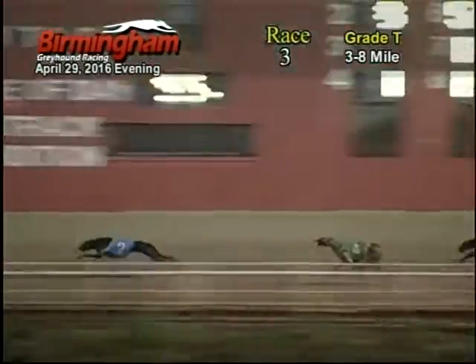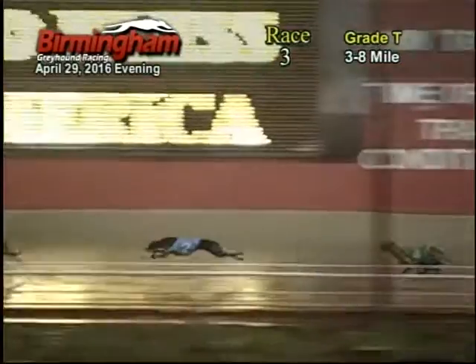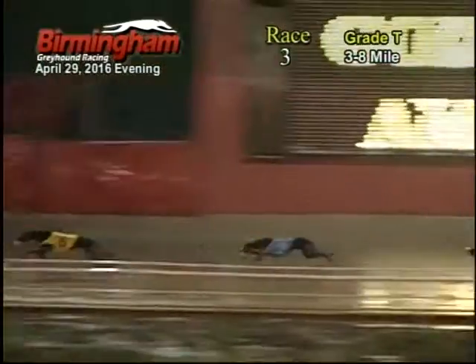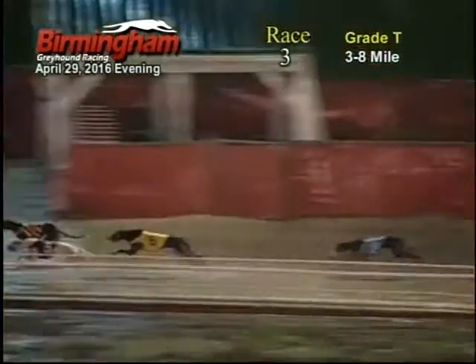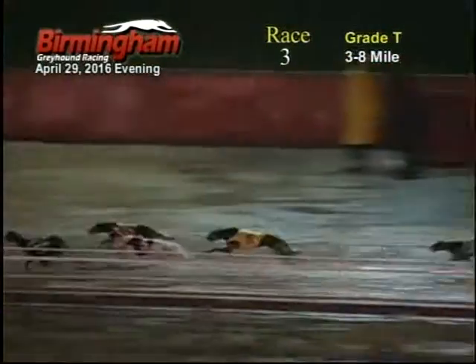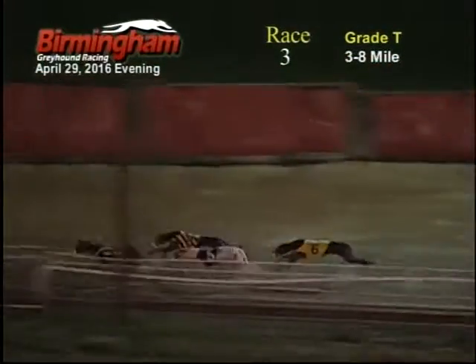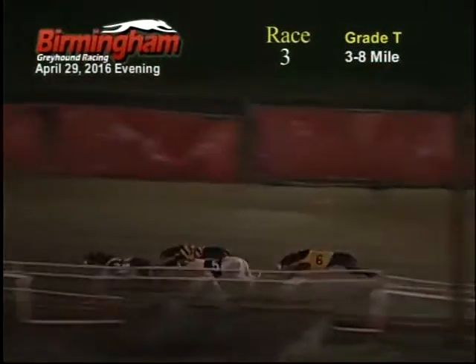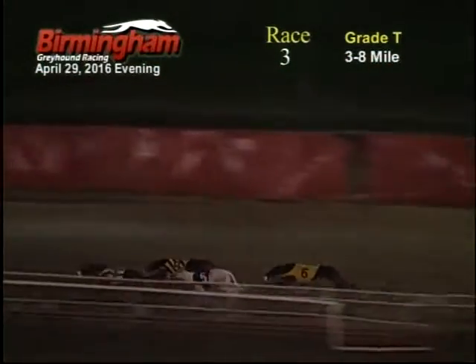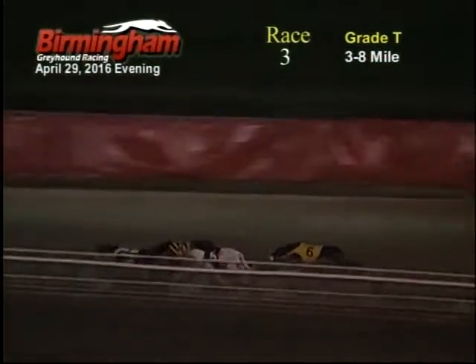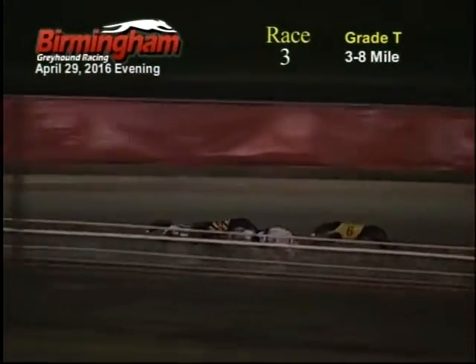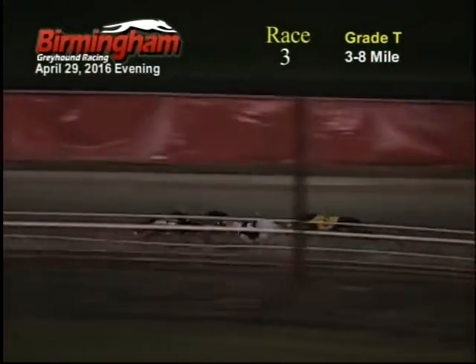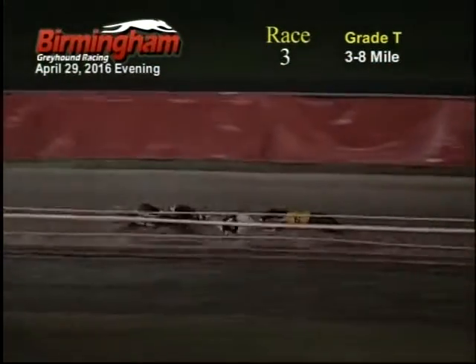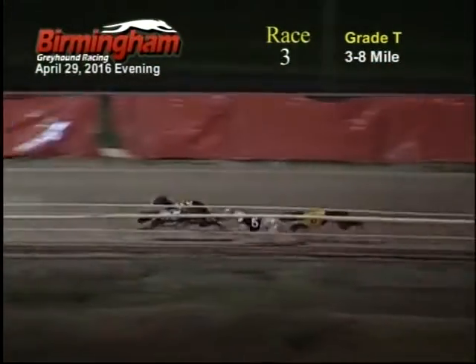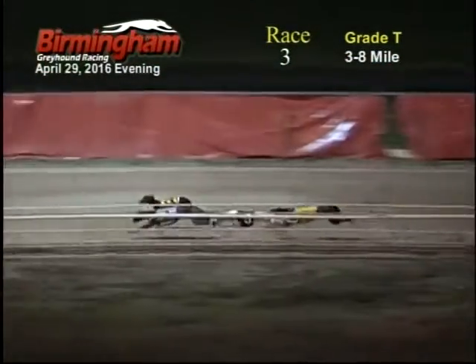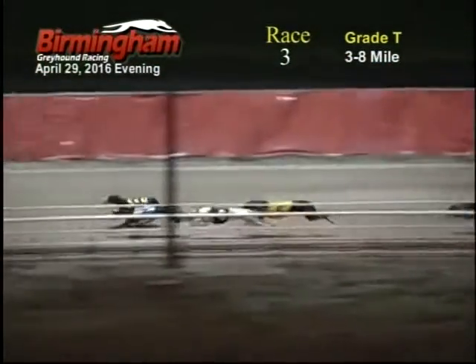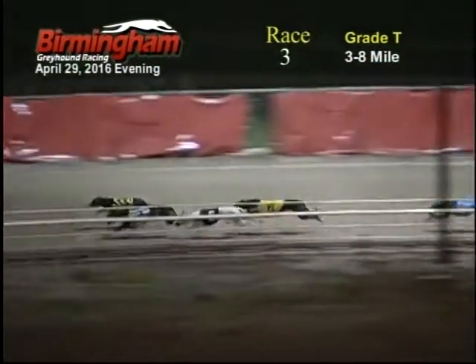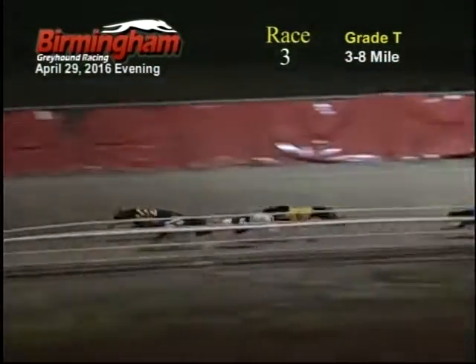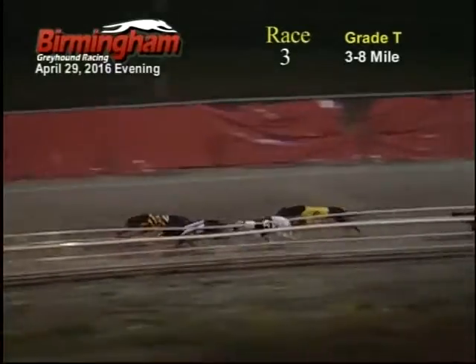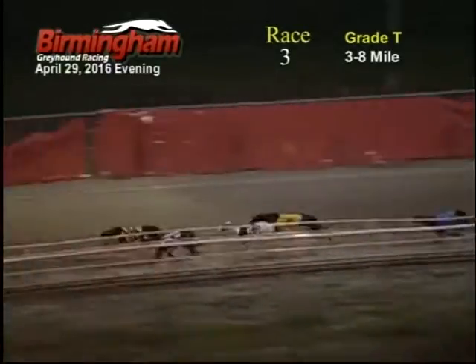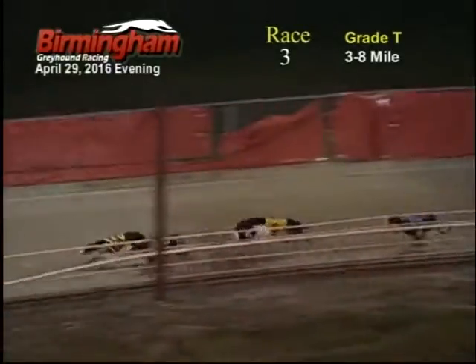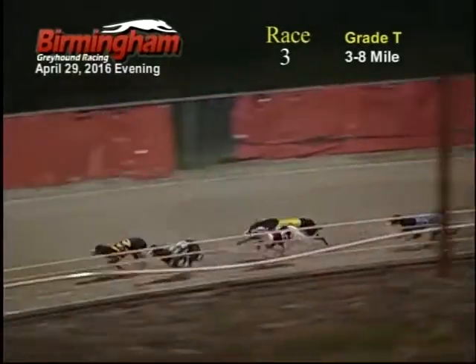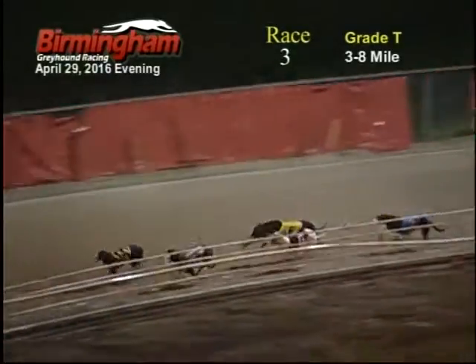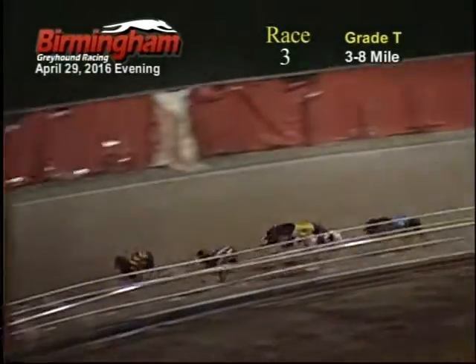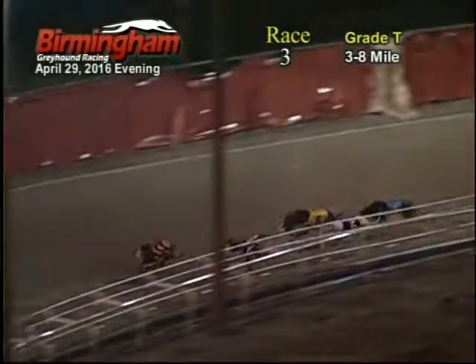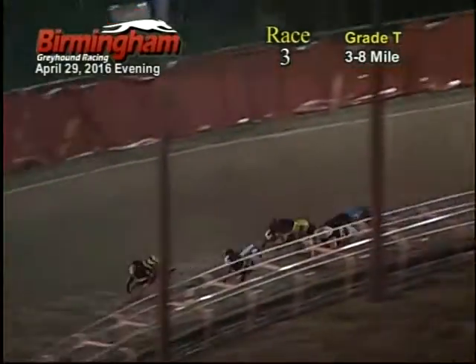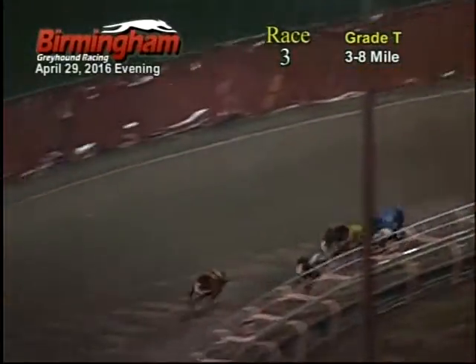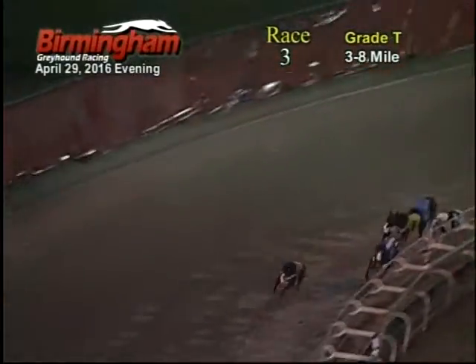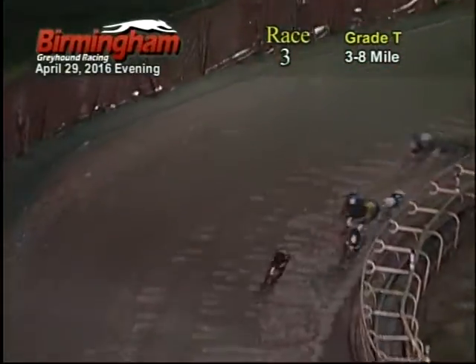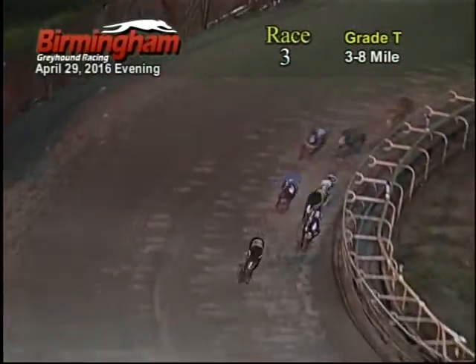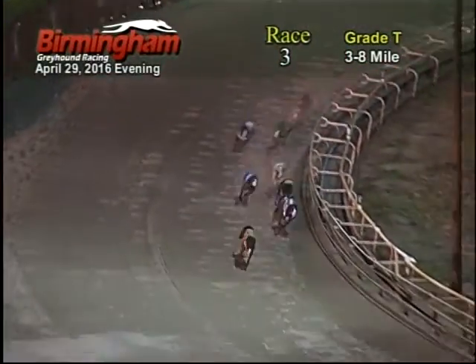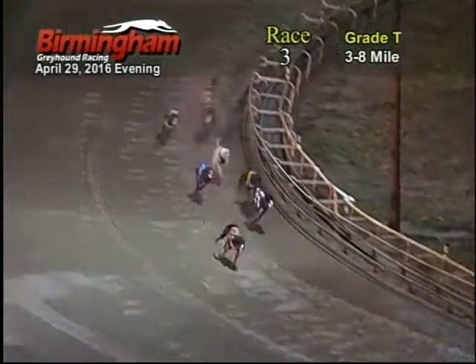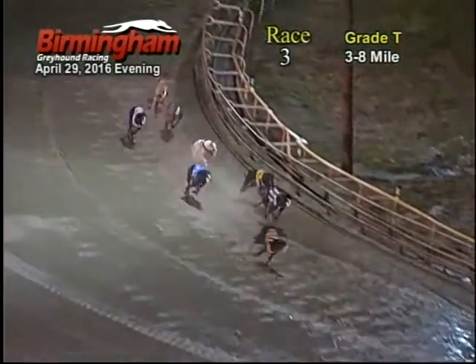Coming out the back stretch and on to the last 5 turns. The 7 and the 8 still battling it out, 5 by the 5, 6, 4, 2. As they come out the 5 turn, the 8 takes the lead from the 7, 5 by the 6, 5, 2.